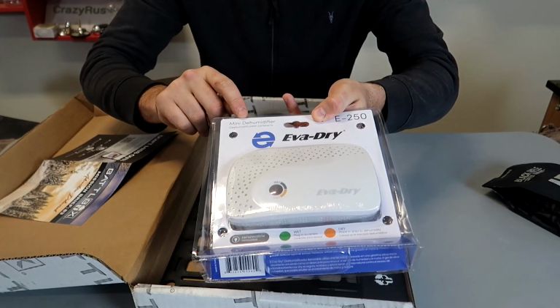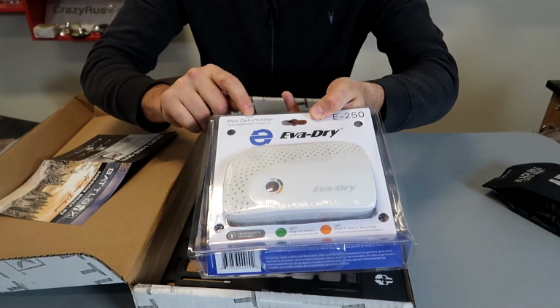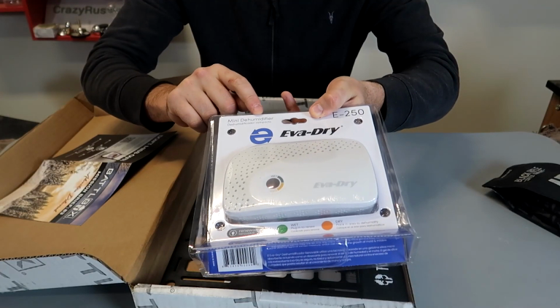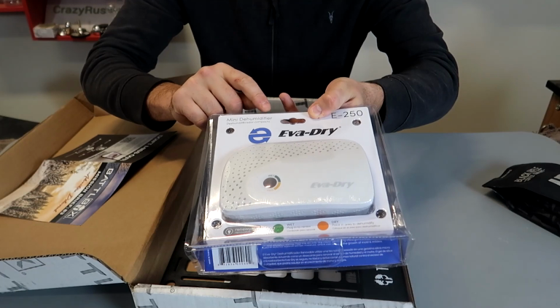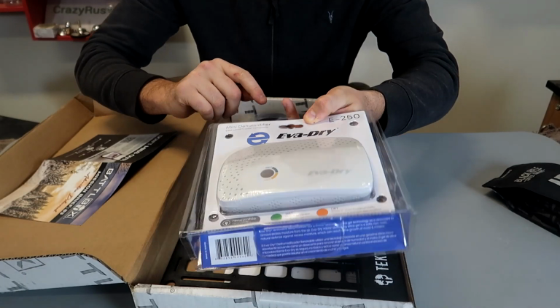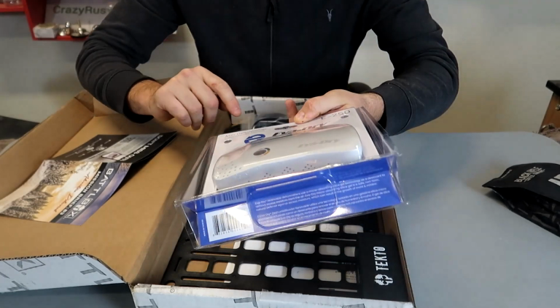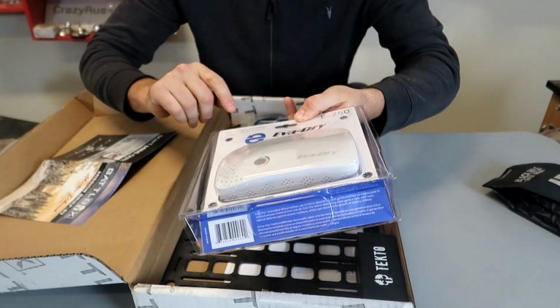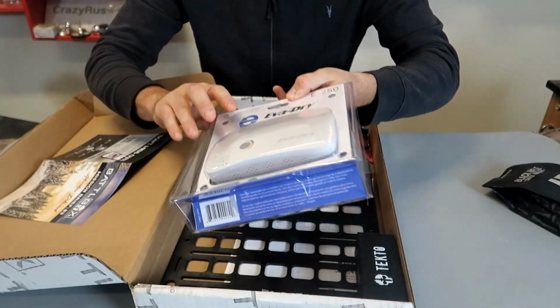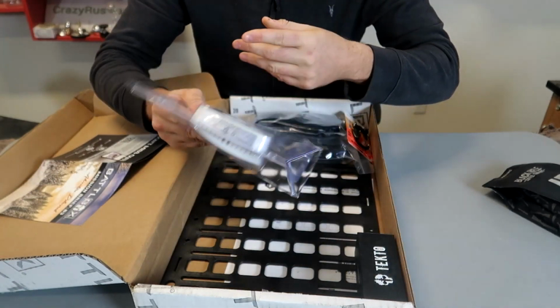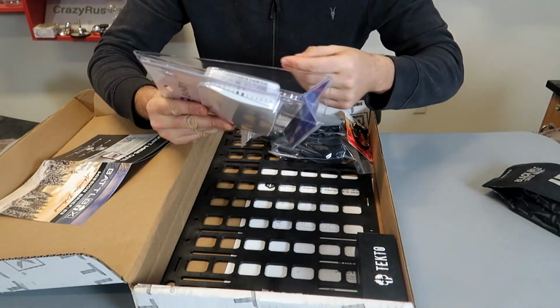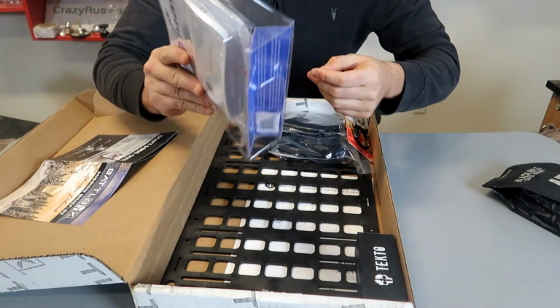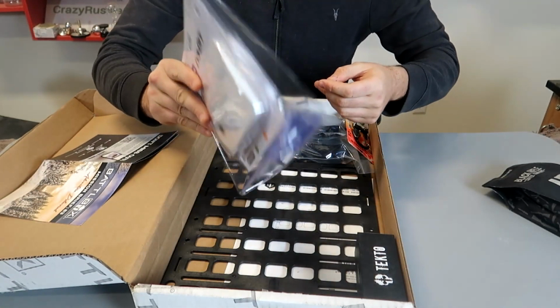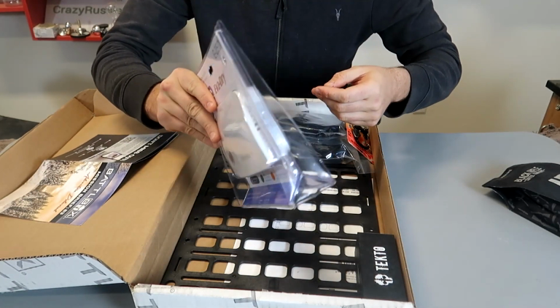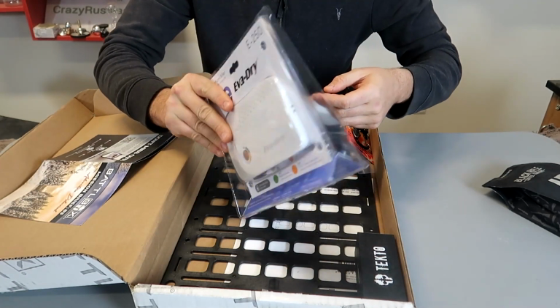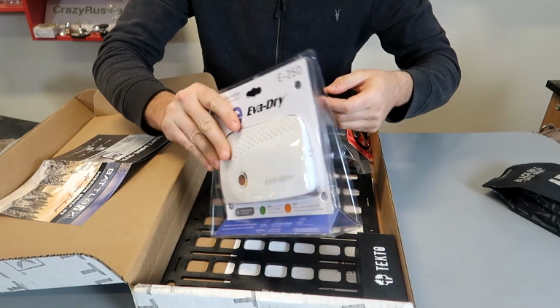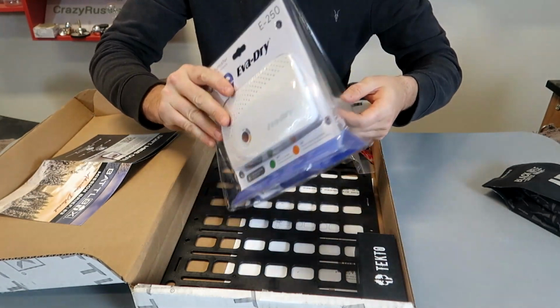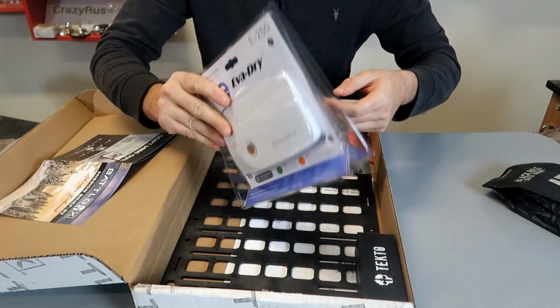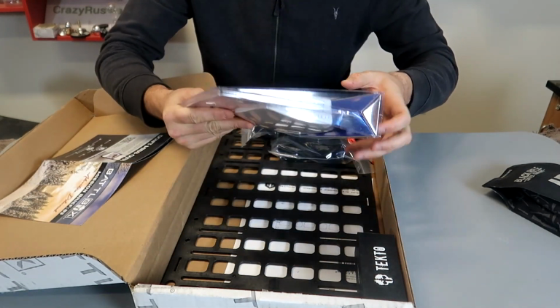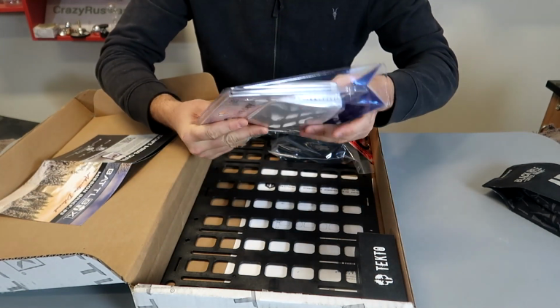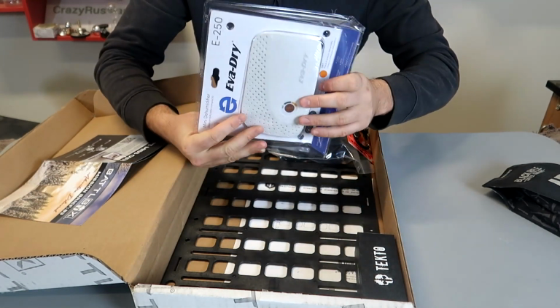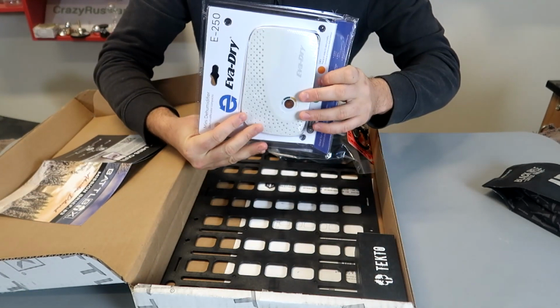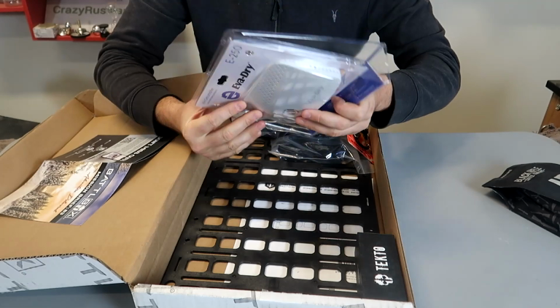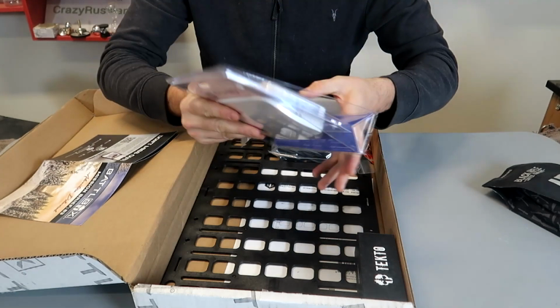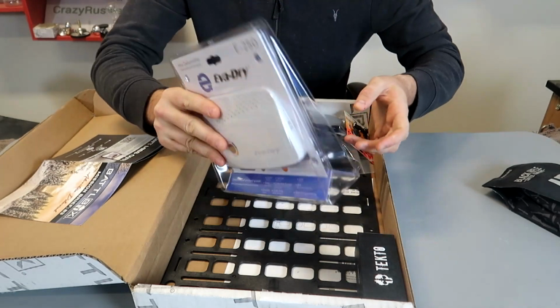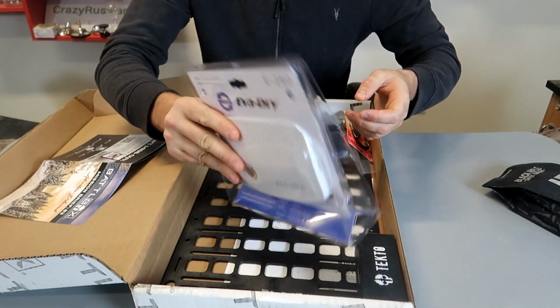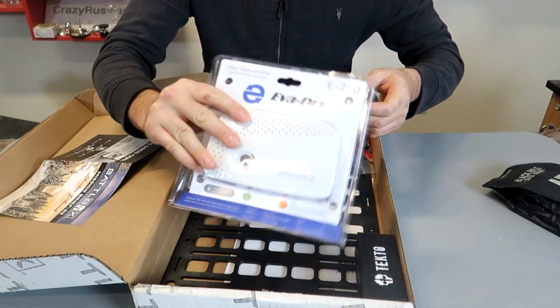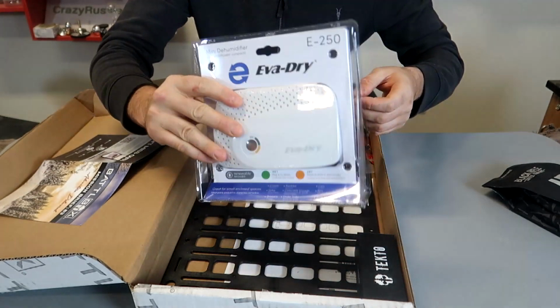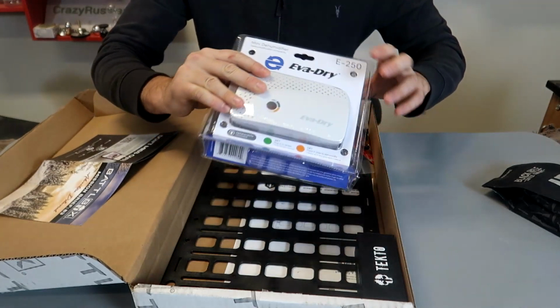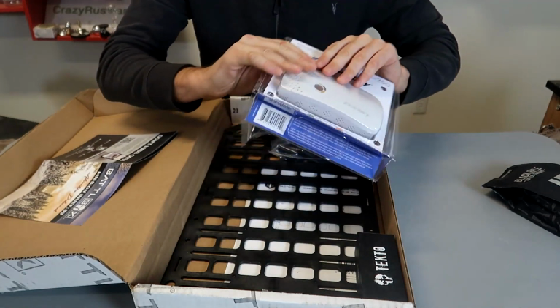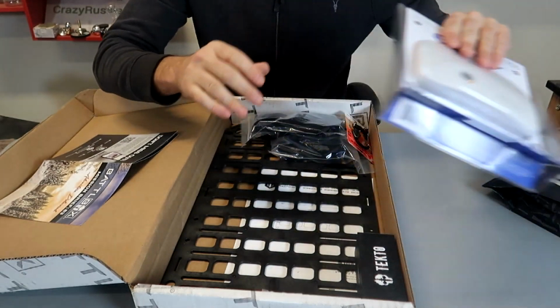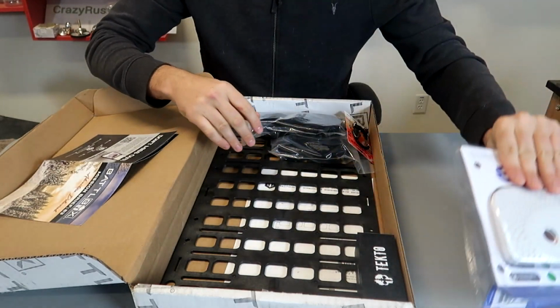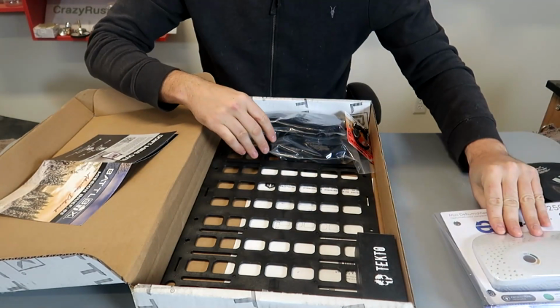Mini dehumidifier. Wow, that's pretty interesting. Sounds like you gotta put some kind of refillable powder in, so that's okay.